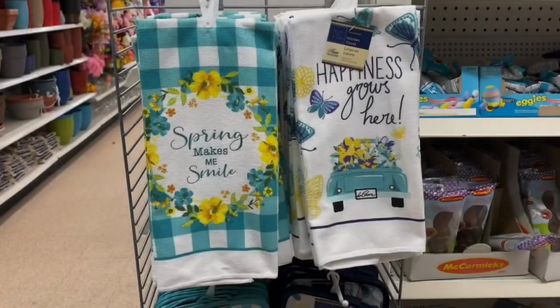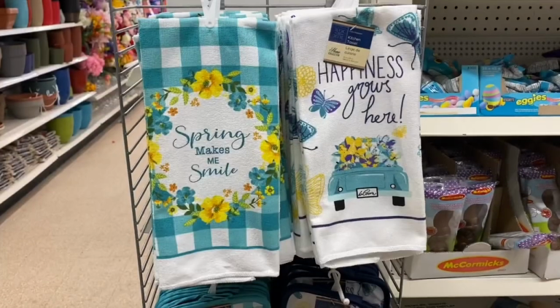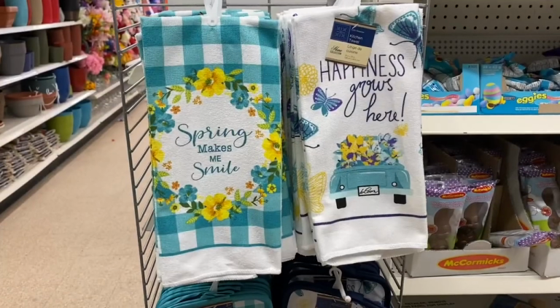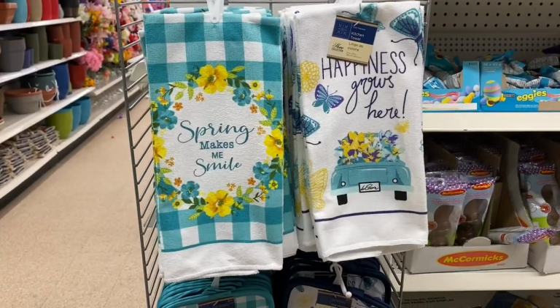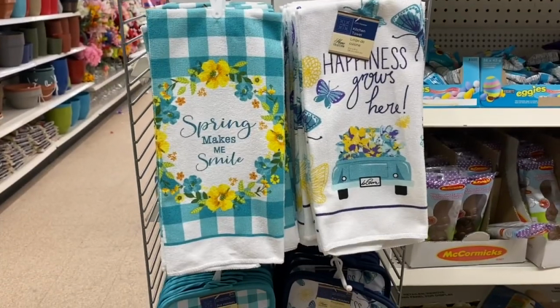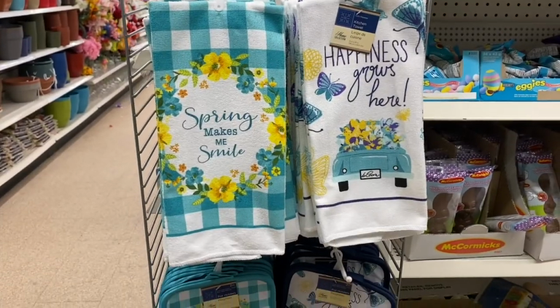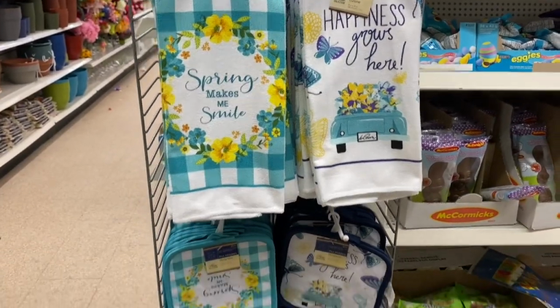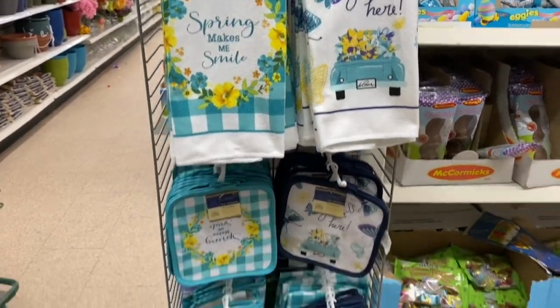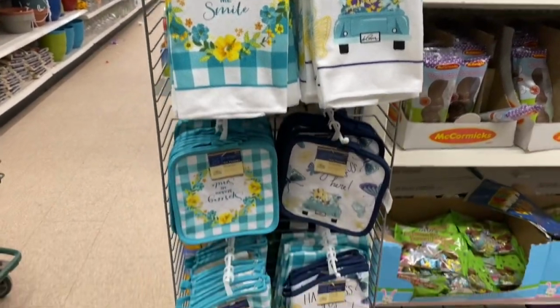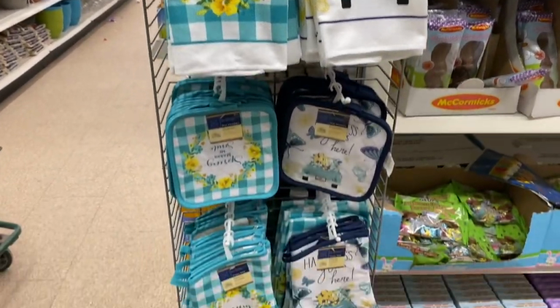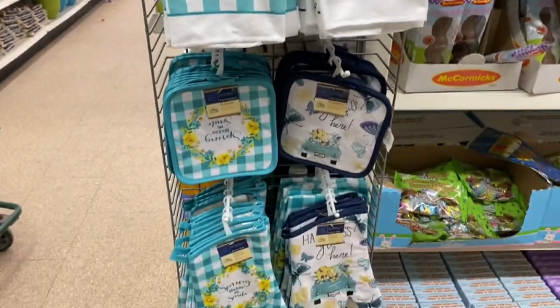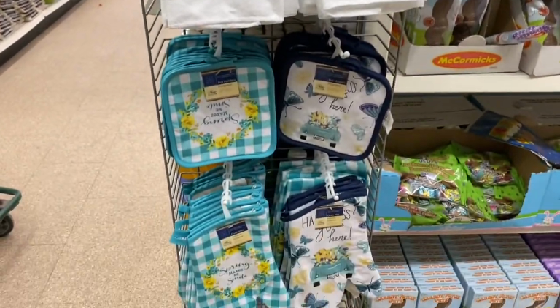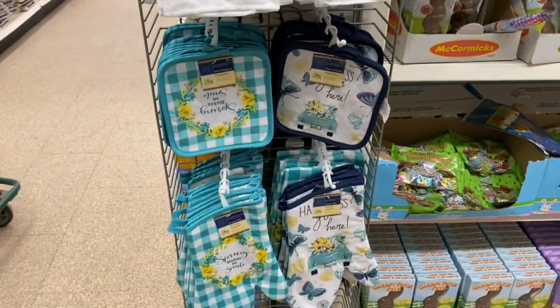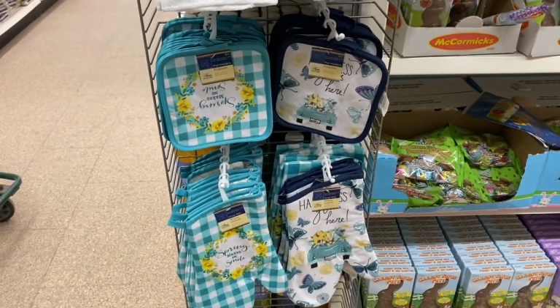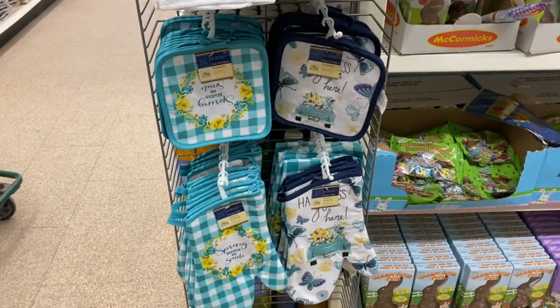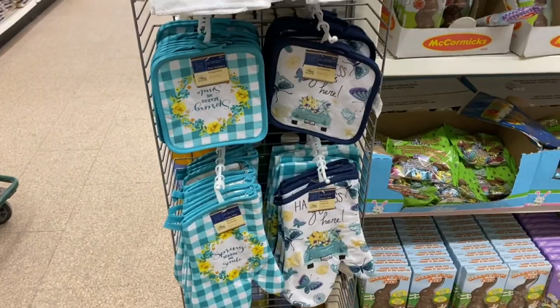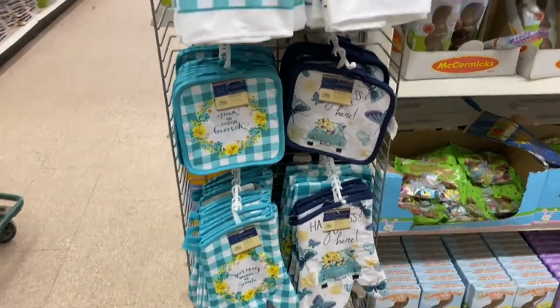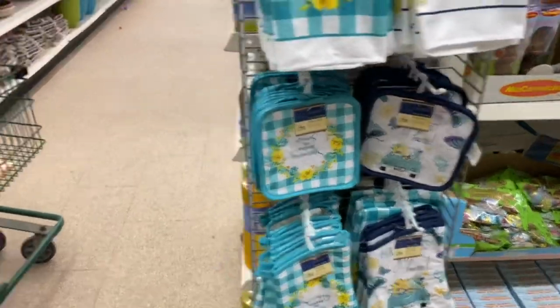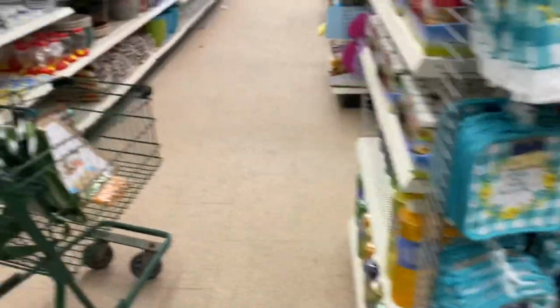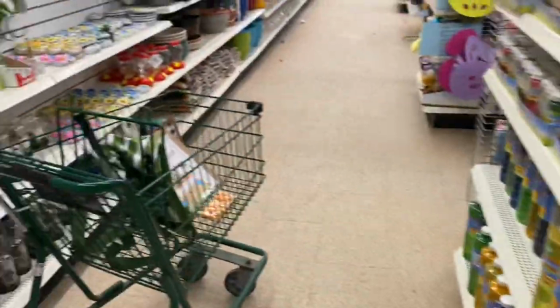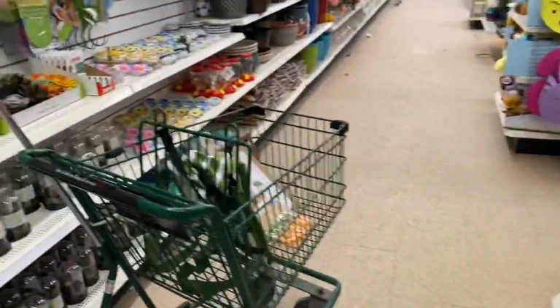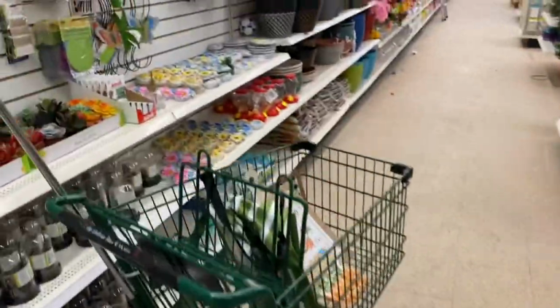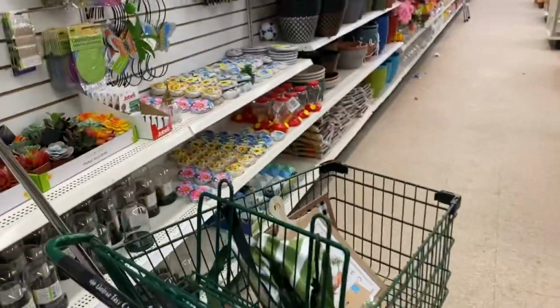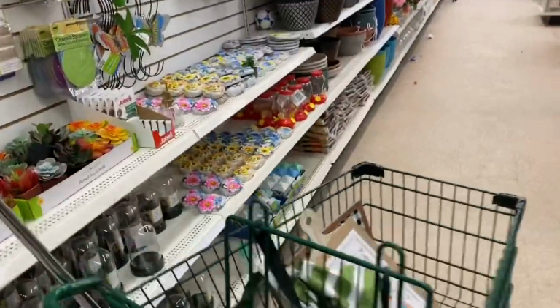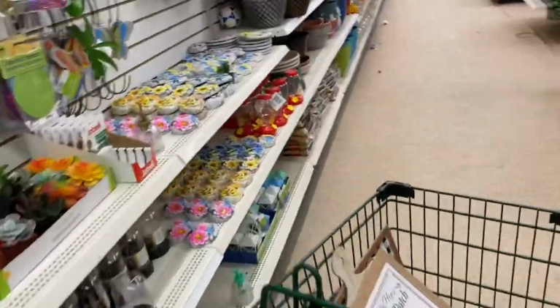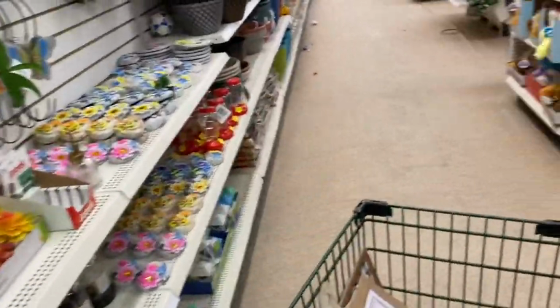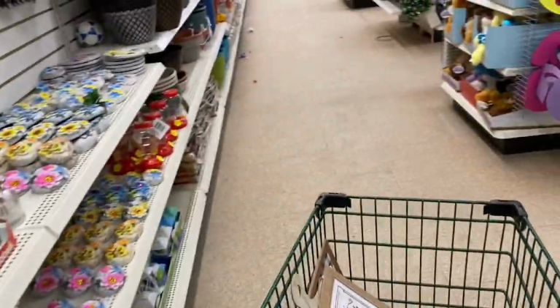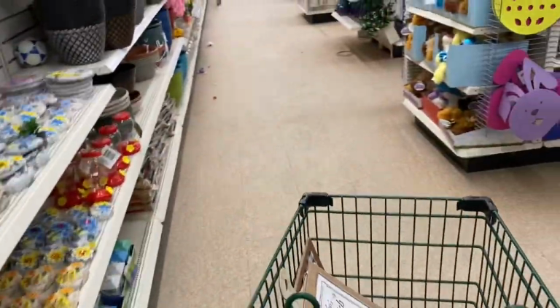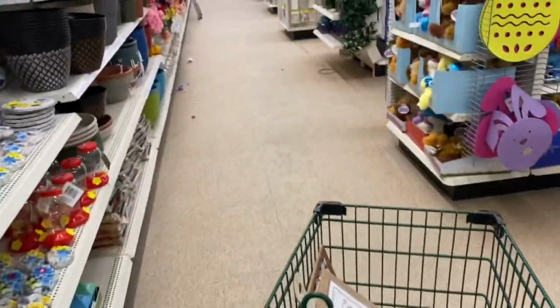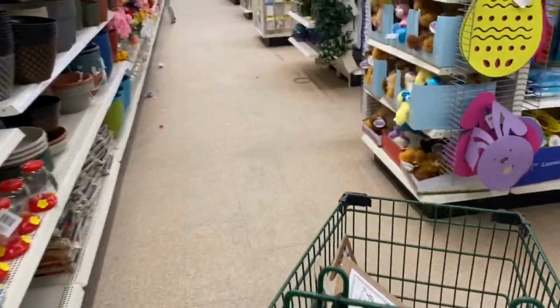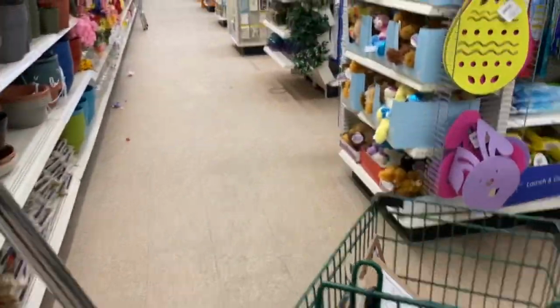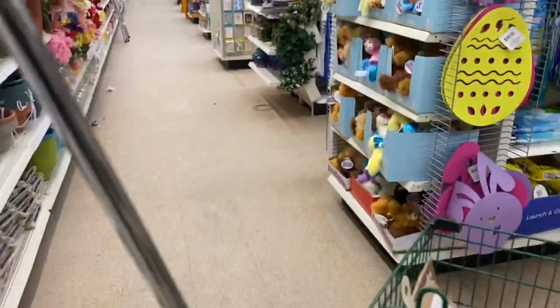Were these out last year? I feel like this color was popular last year, but I don't know if the print was. All right, let's go down the Easter aisle.